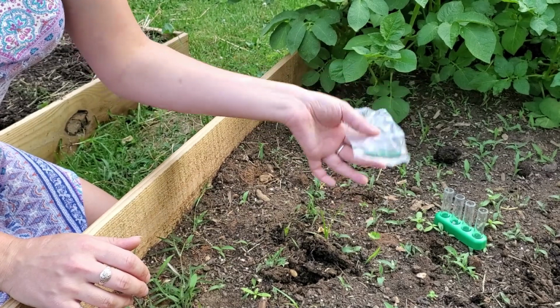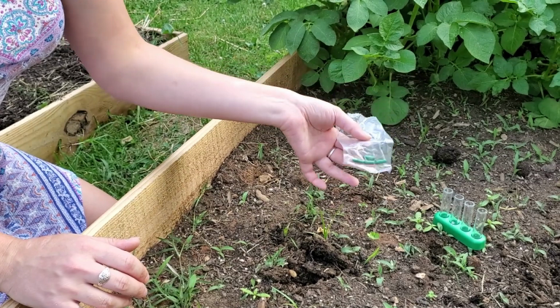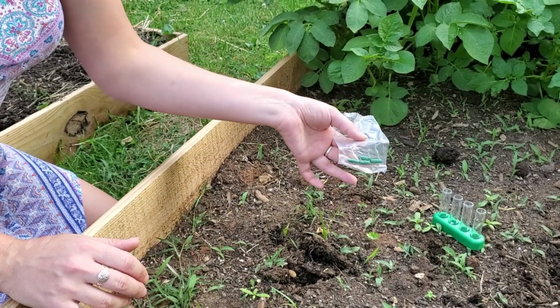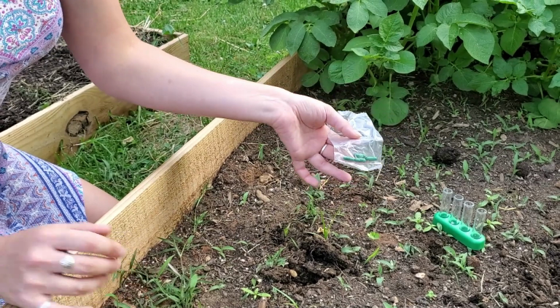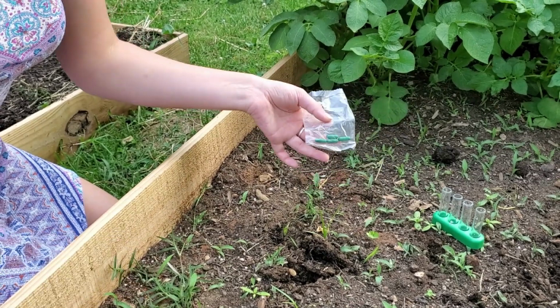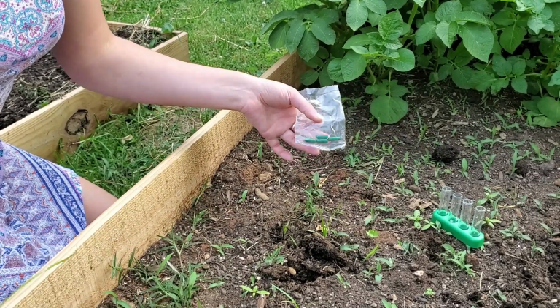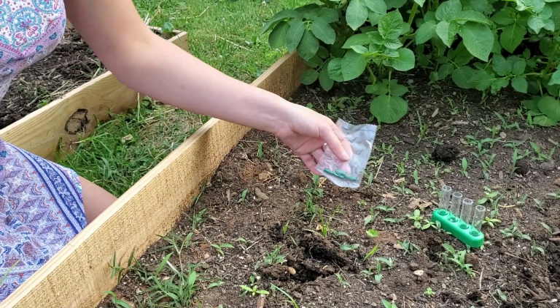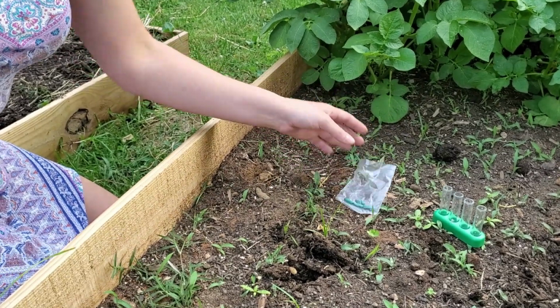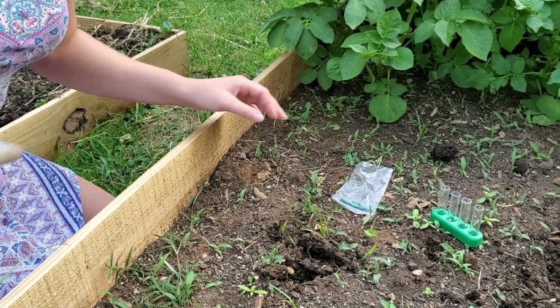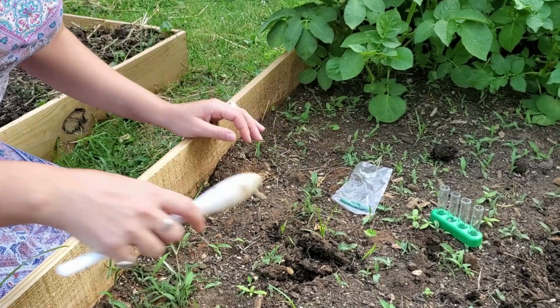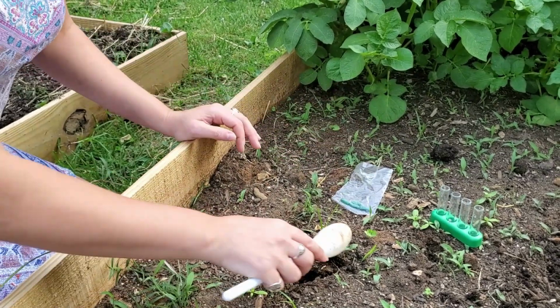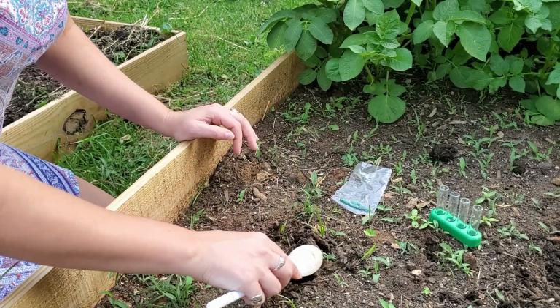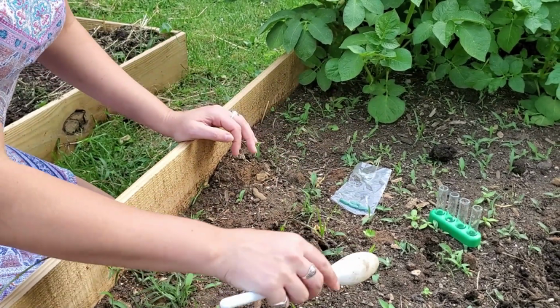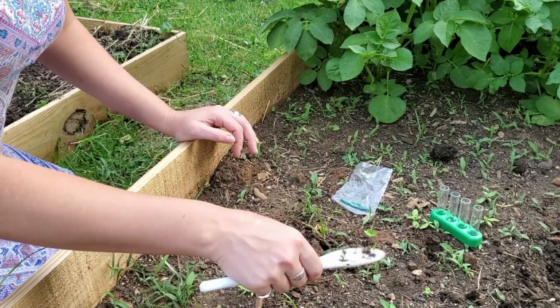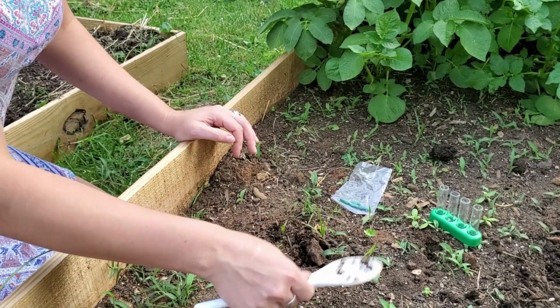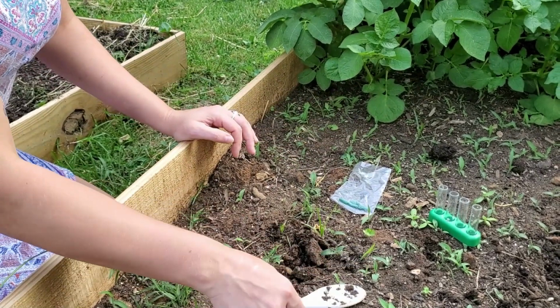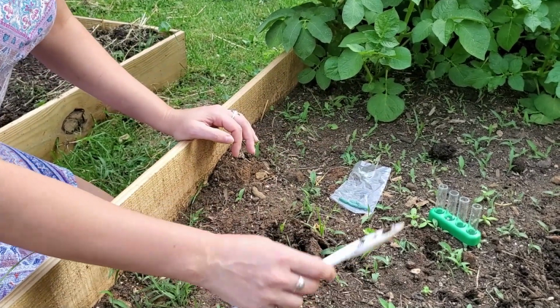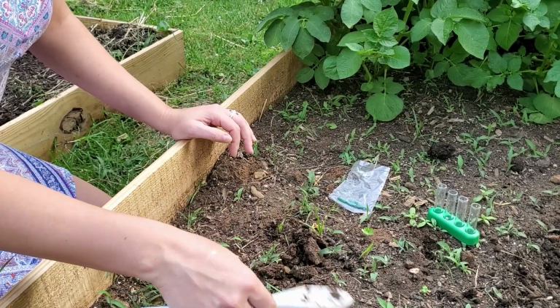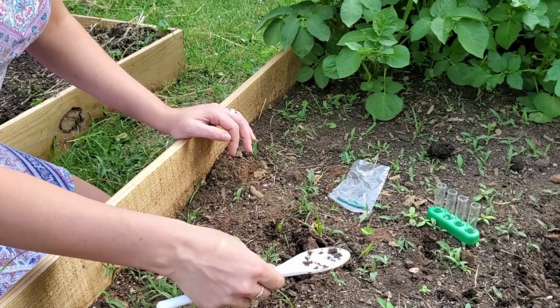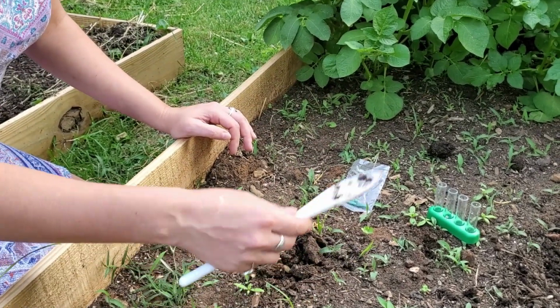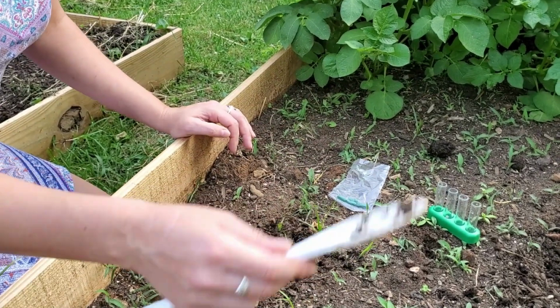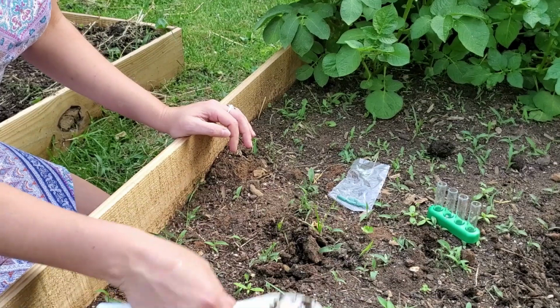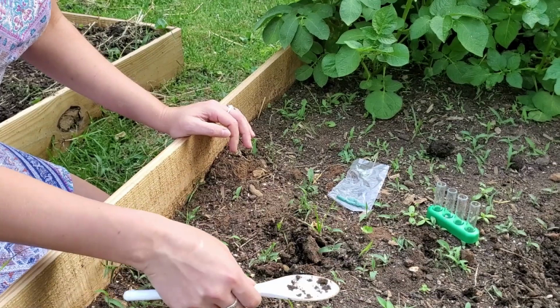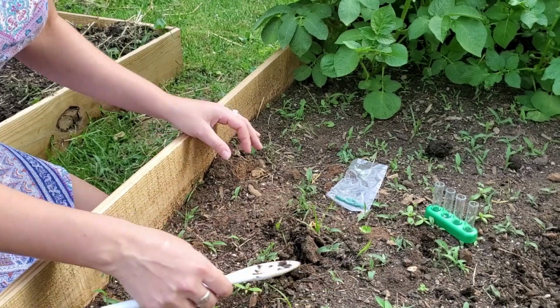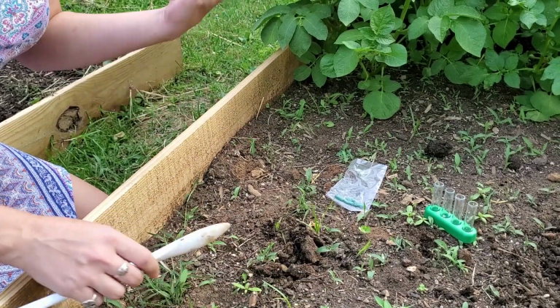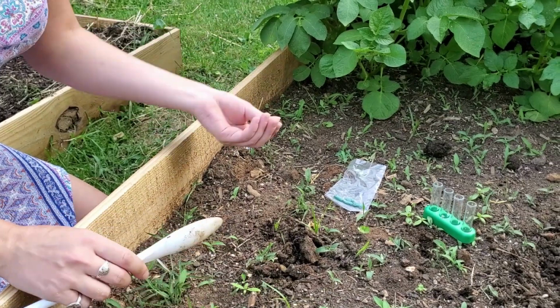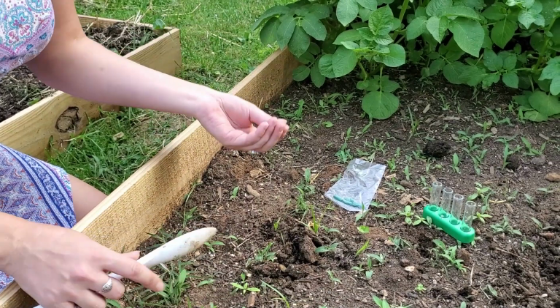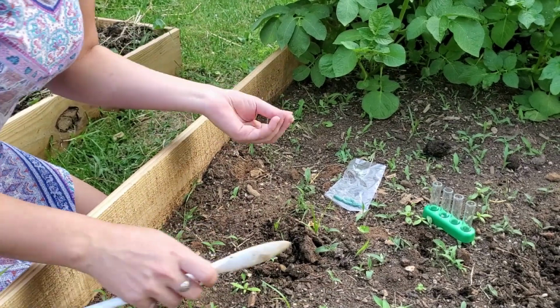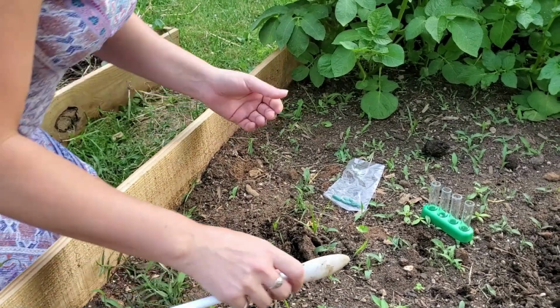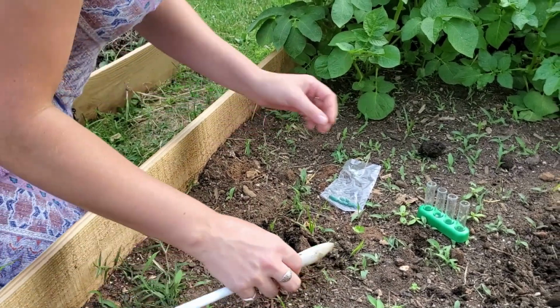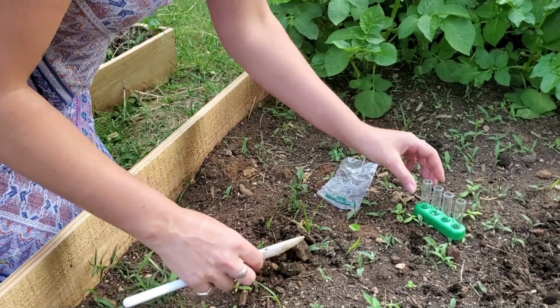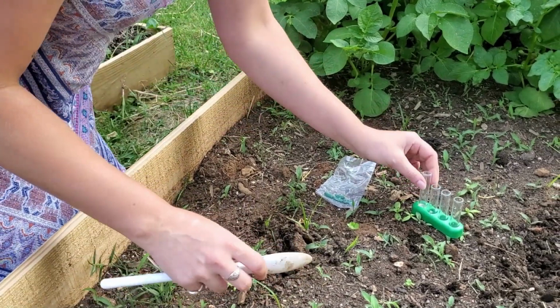We're only testing for one thing right now, but I do want to test the surface, a couple inches down, a couple inches below that, and then the very bottom, since we did do layers.